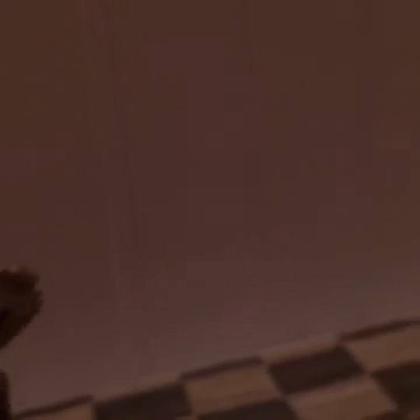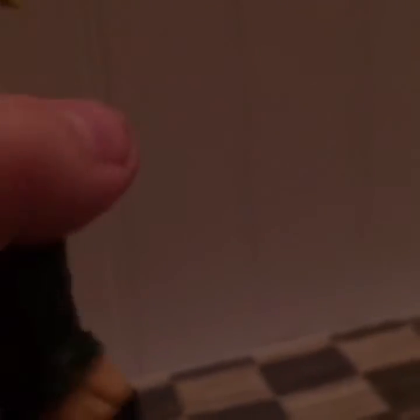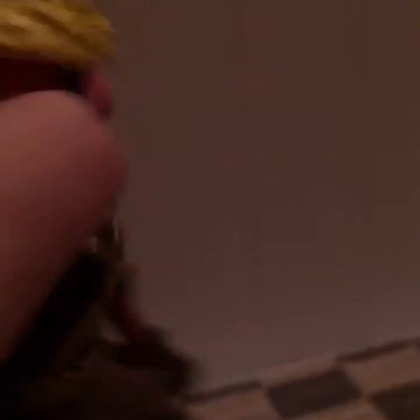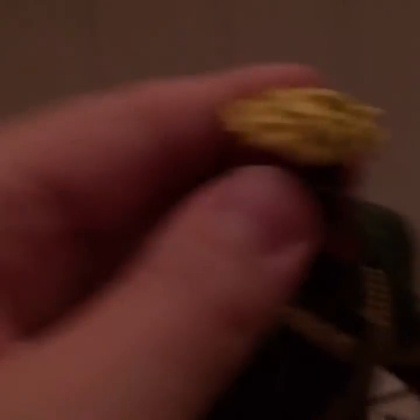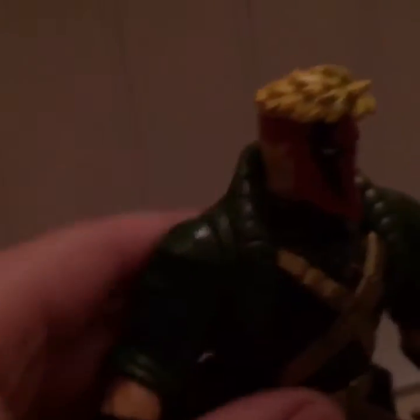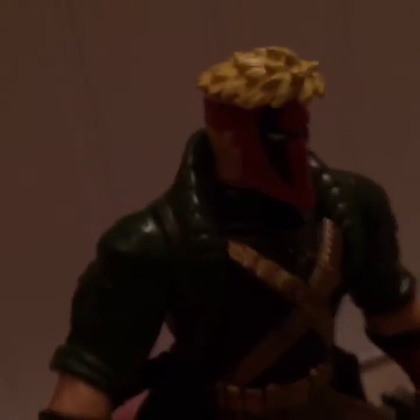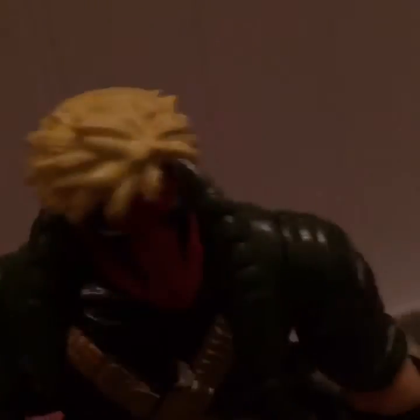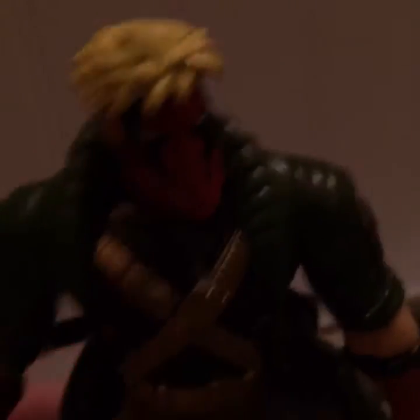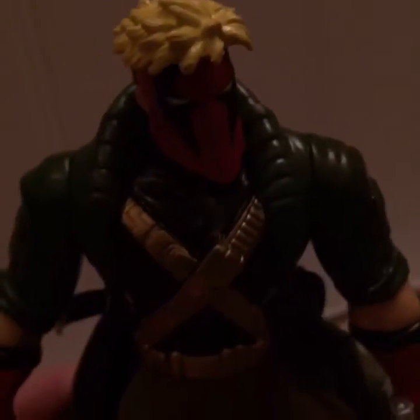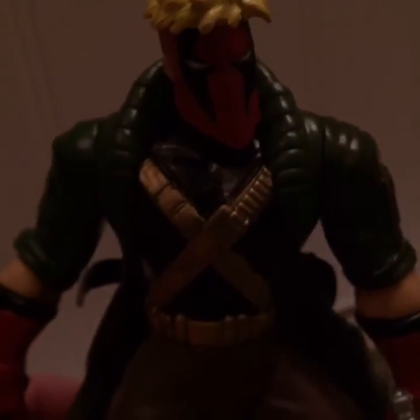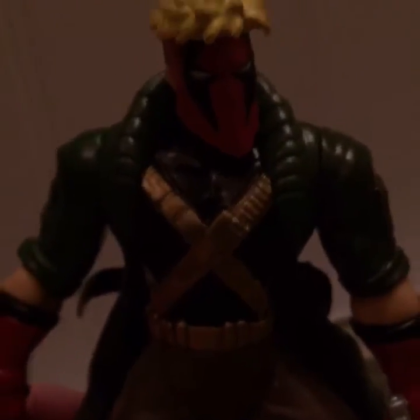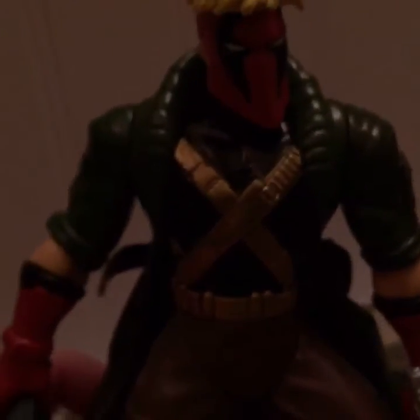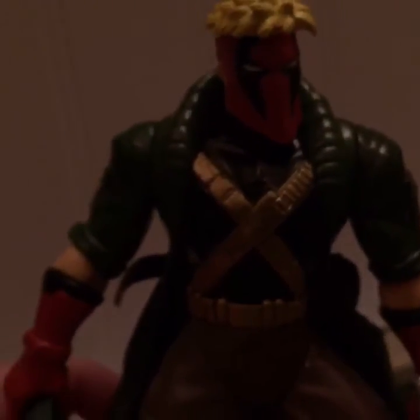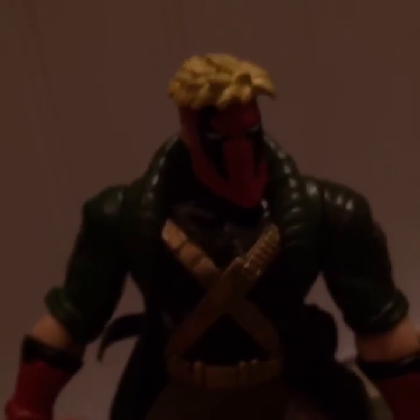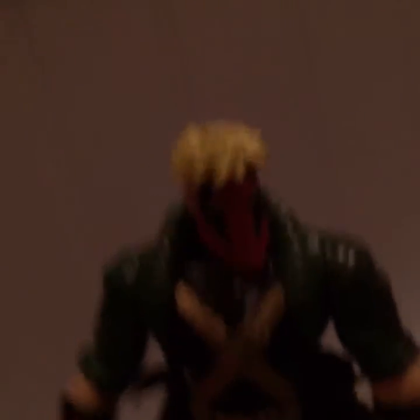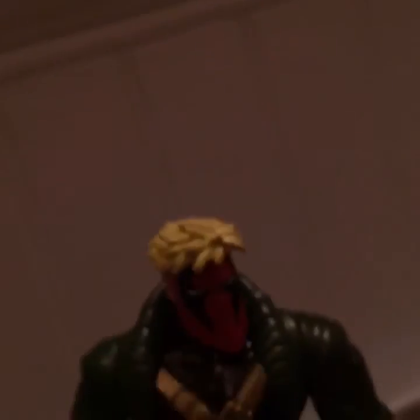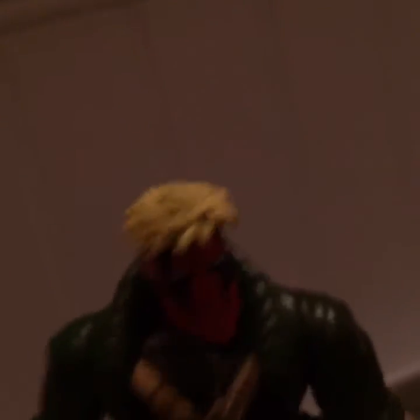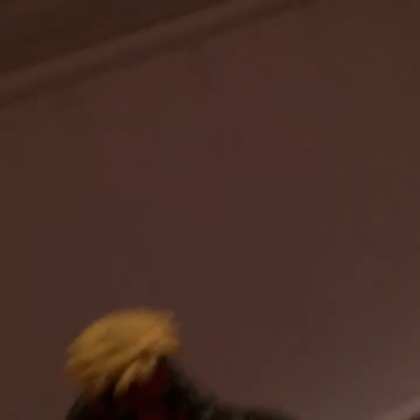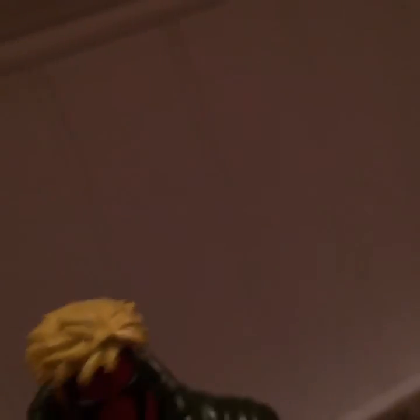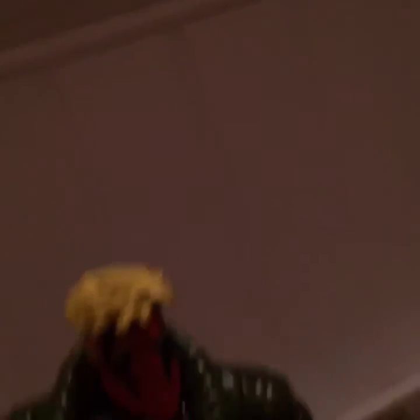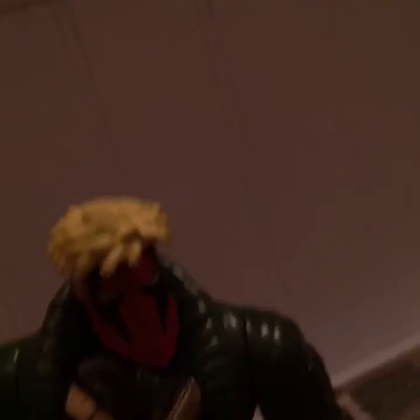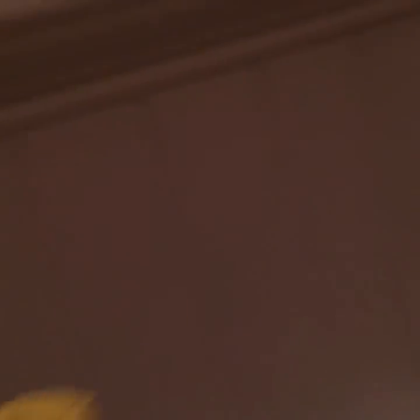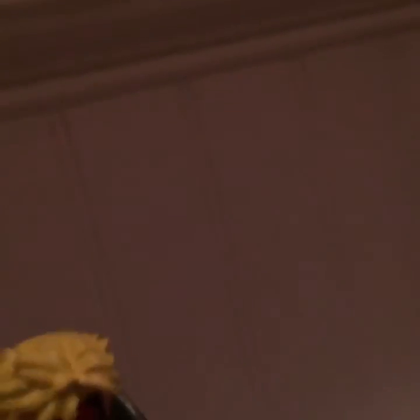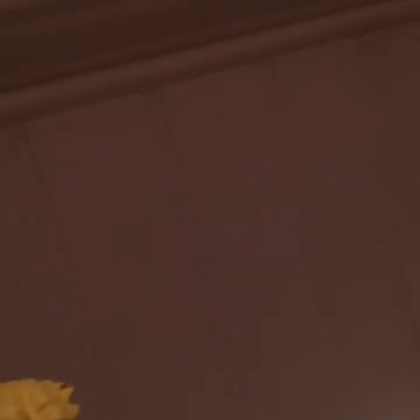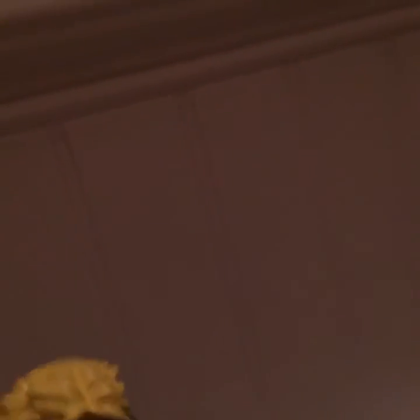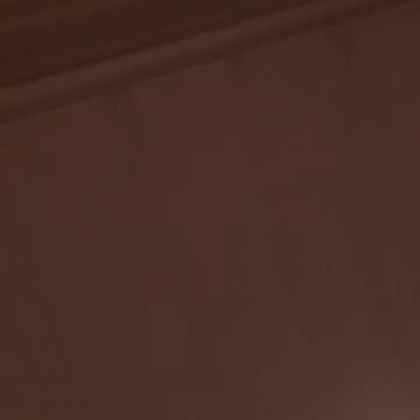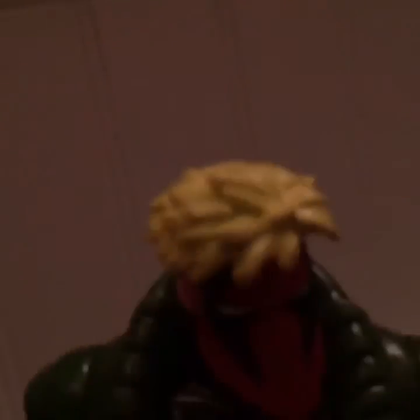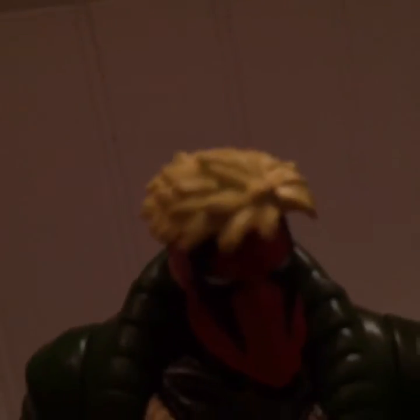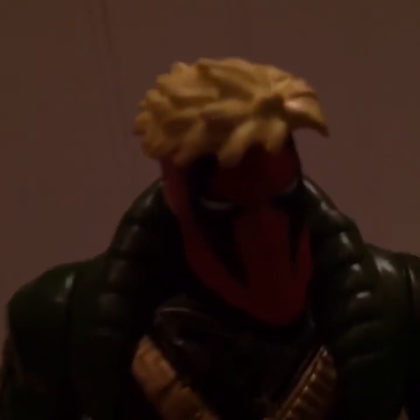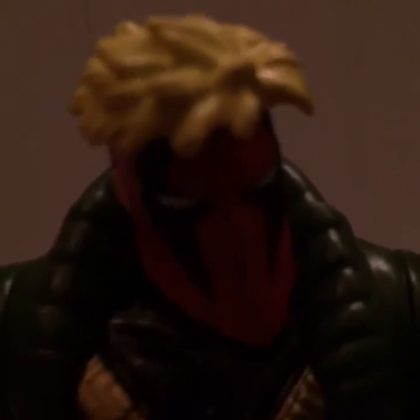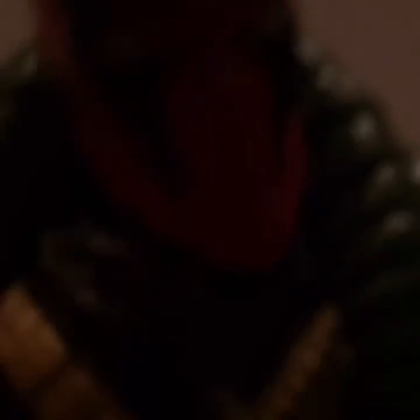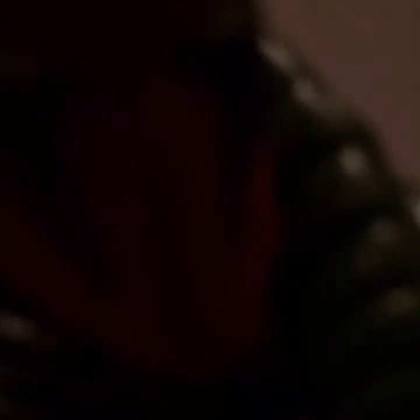But yeah, this is the WildCats Grifter action figure.